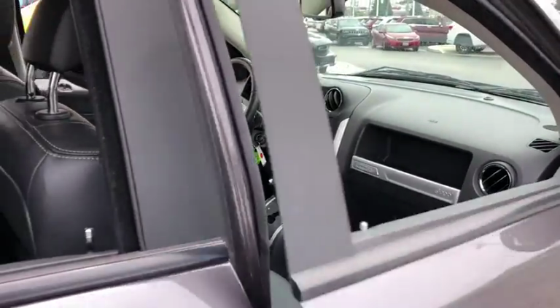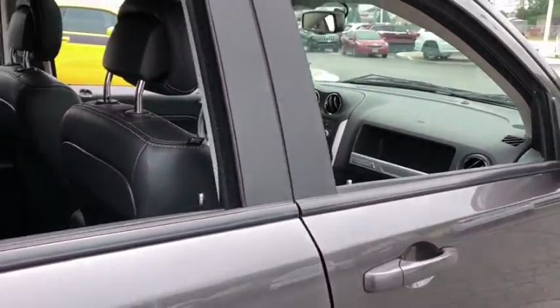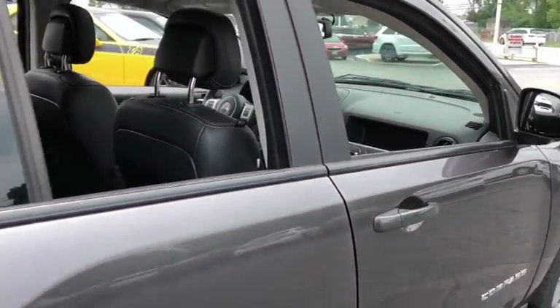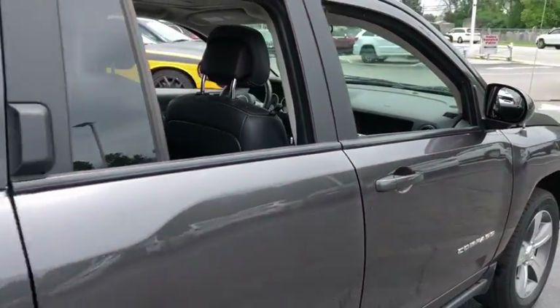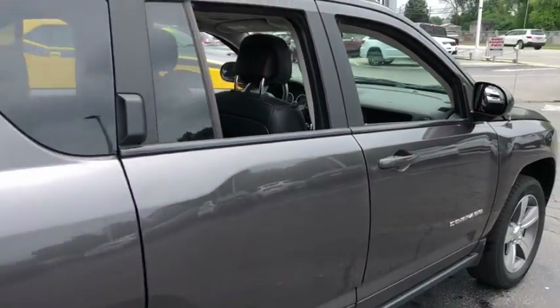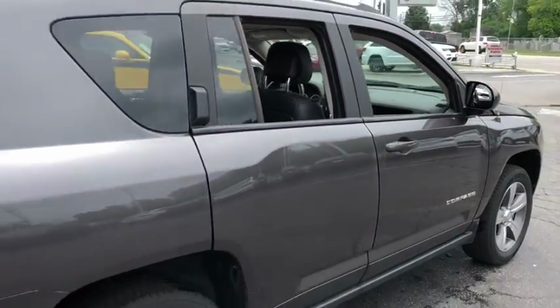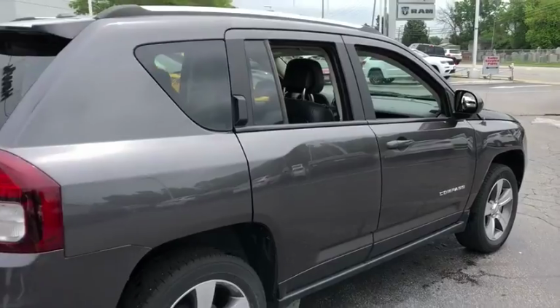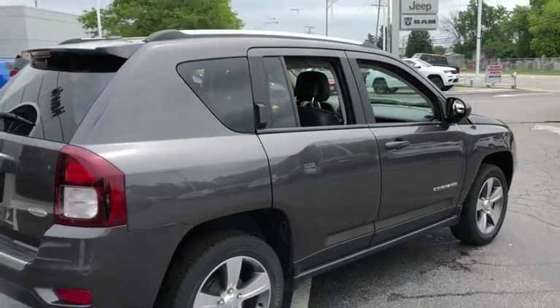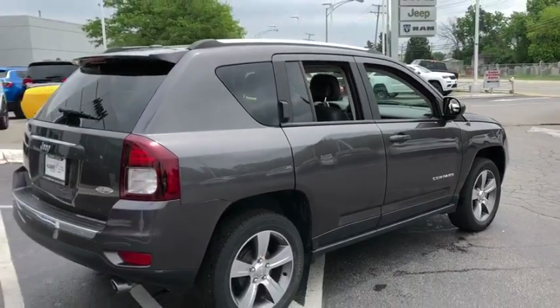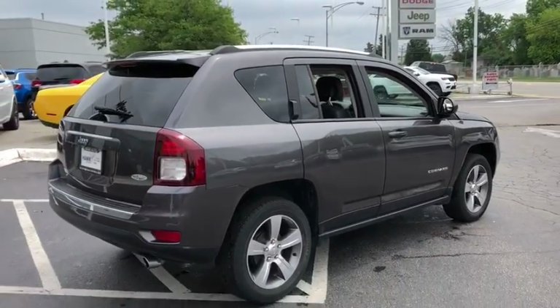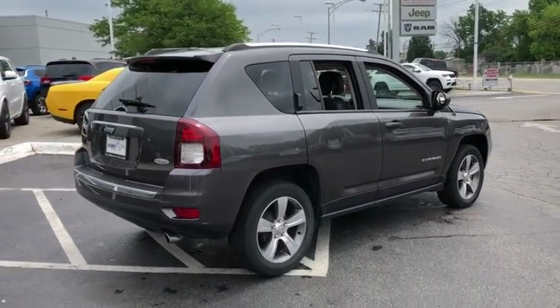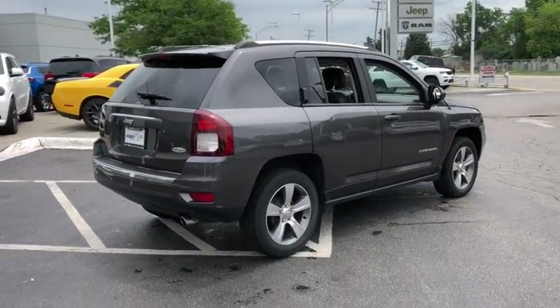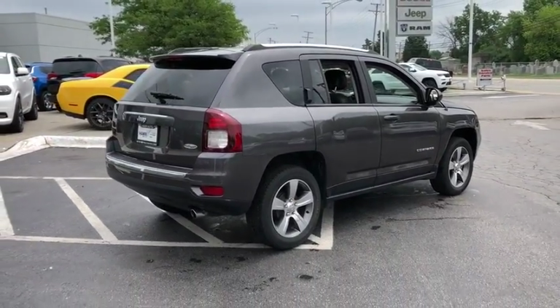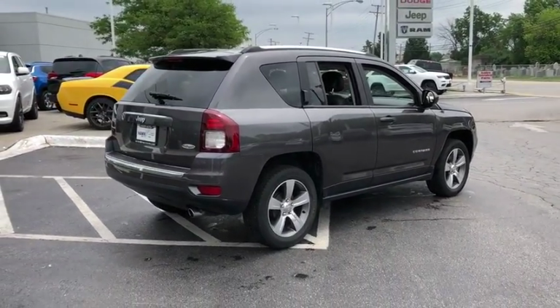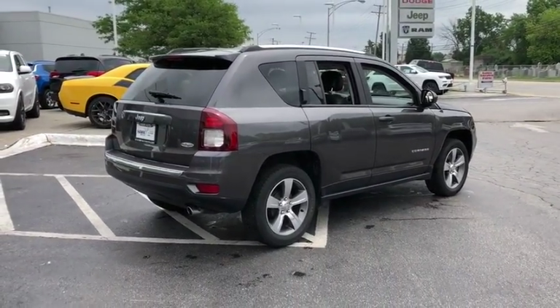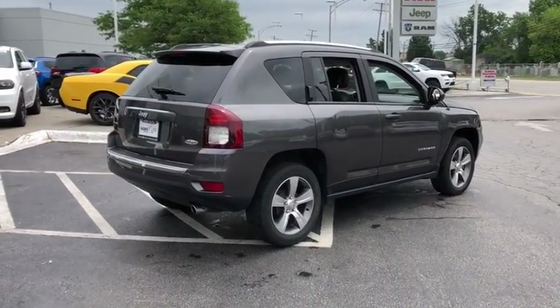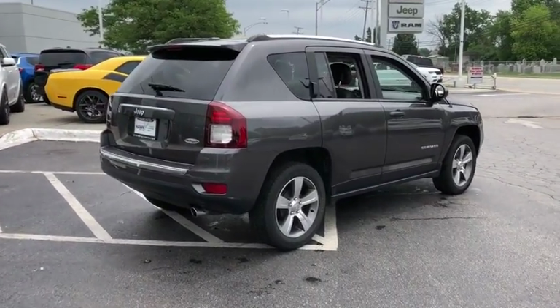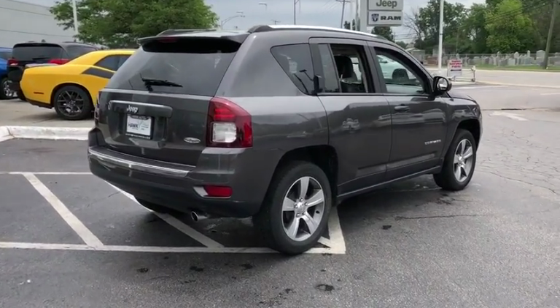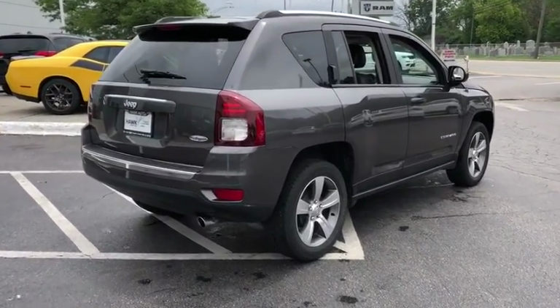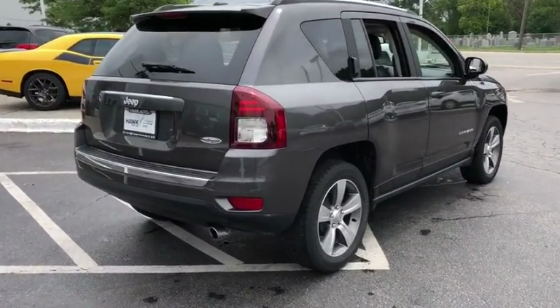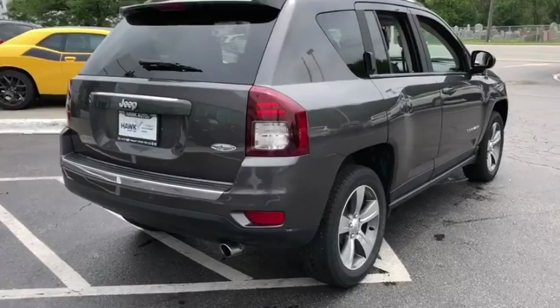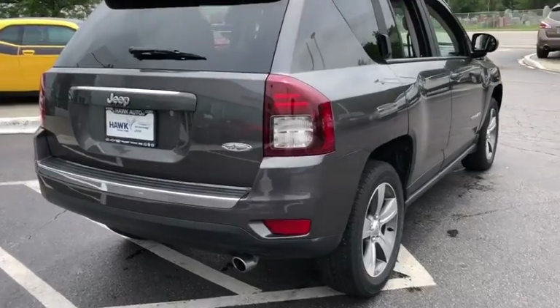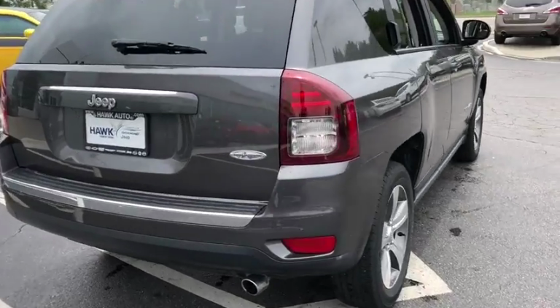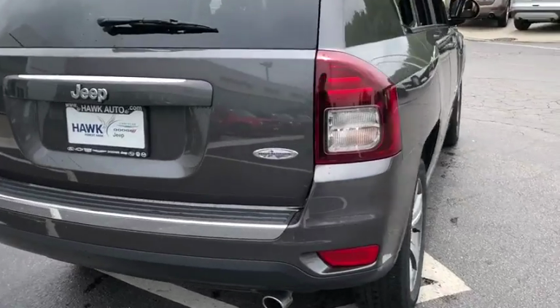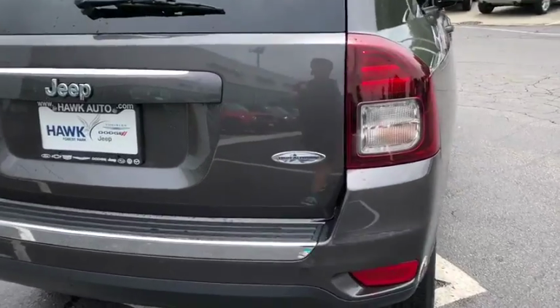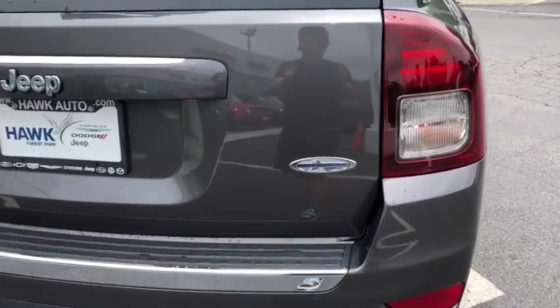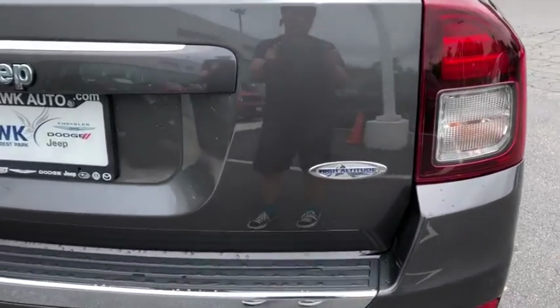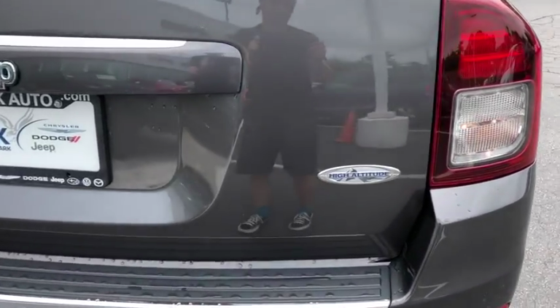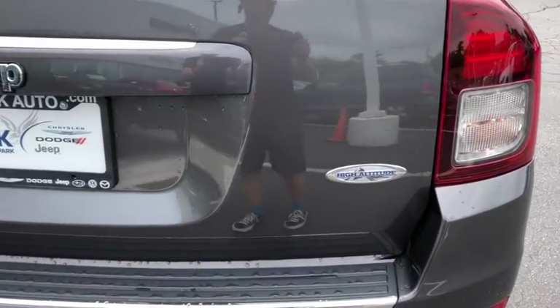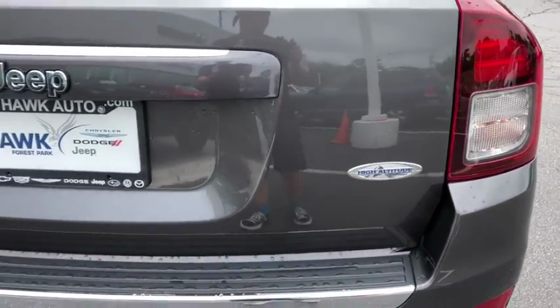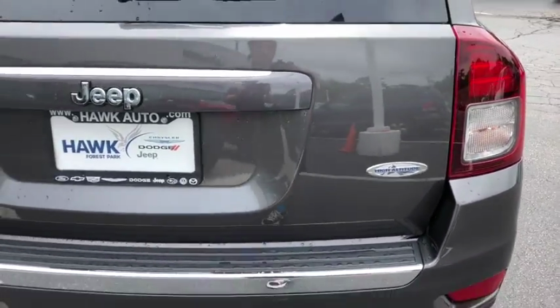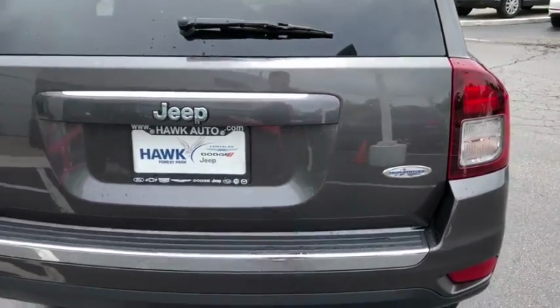Remote power door locks, tachometer, head-up display, tilt steering wheel, rear wiper, heated passenger seat, power heated outside mirrors, privacy glass, rear spoiler.